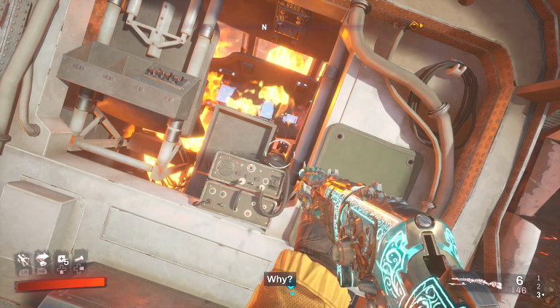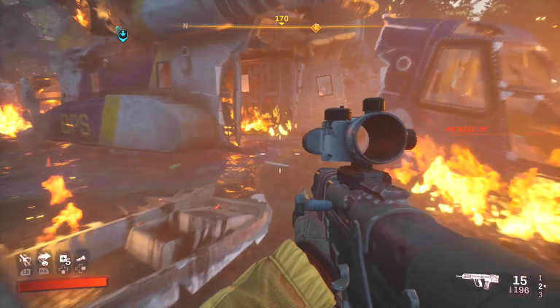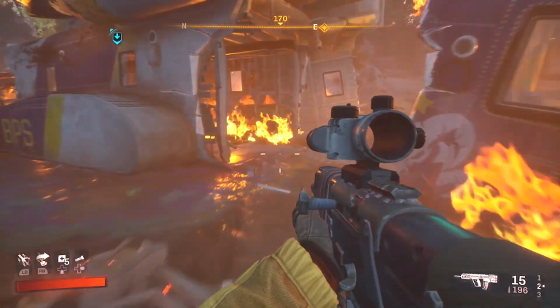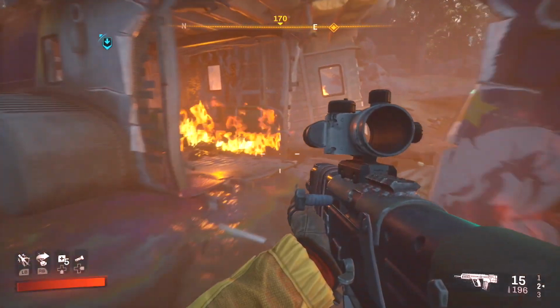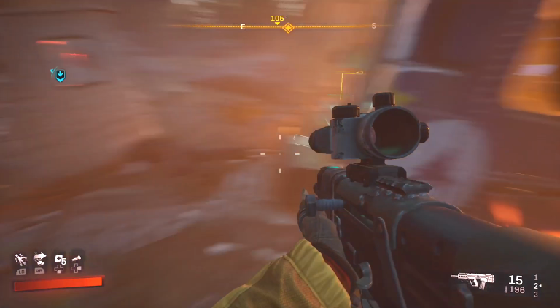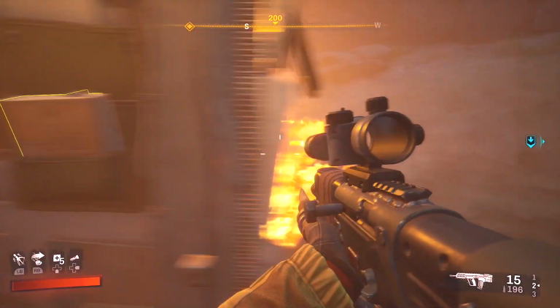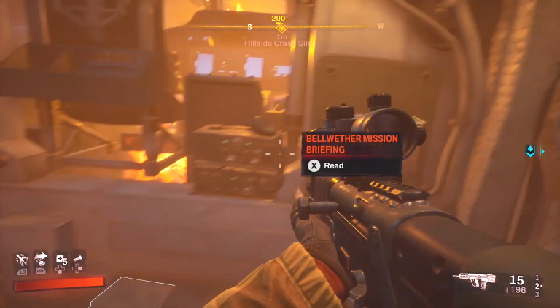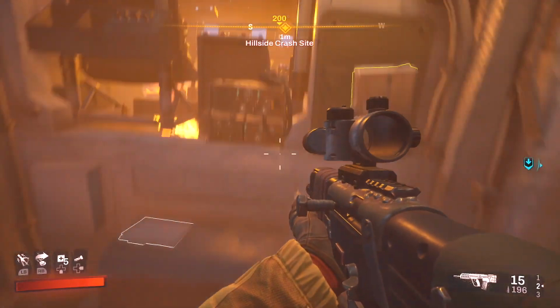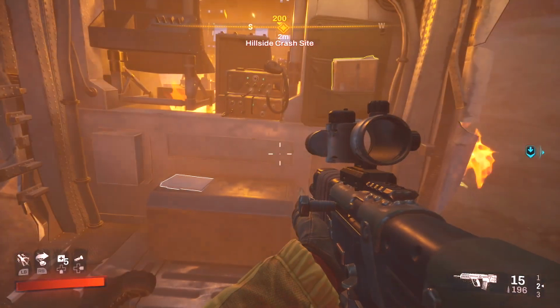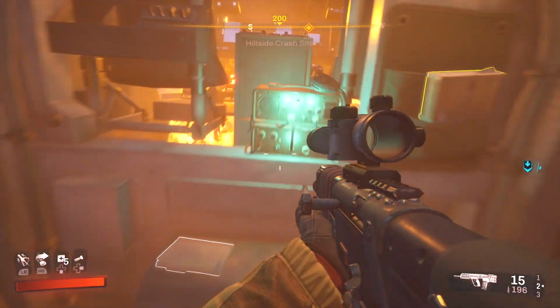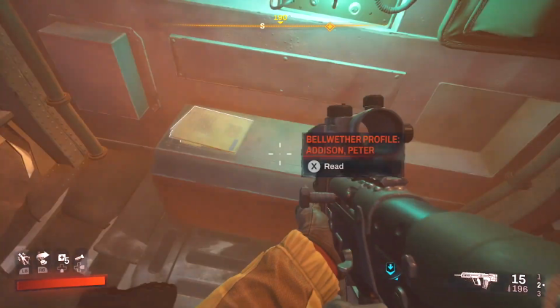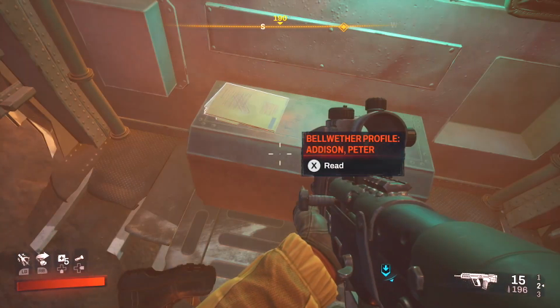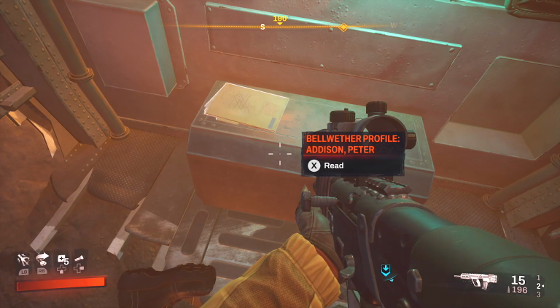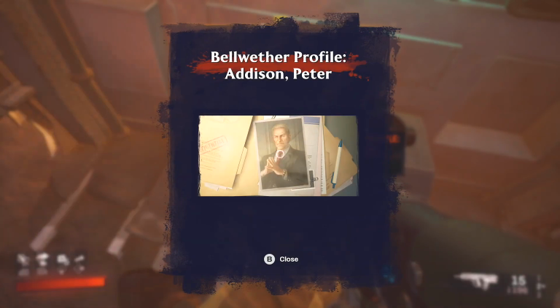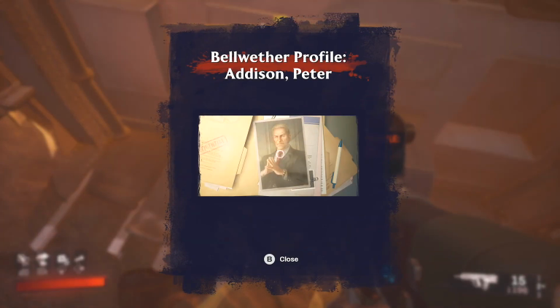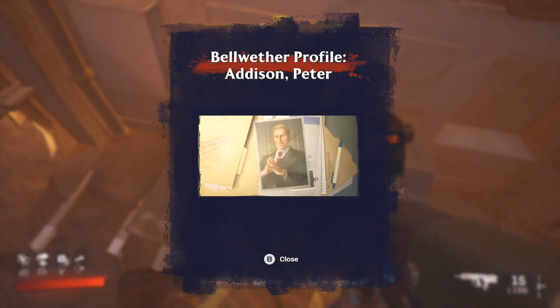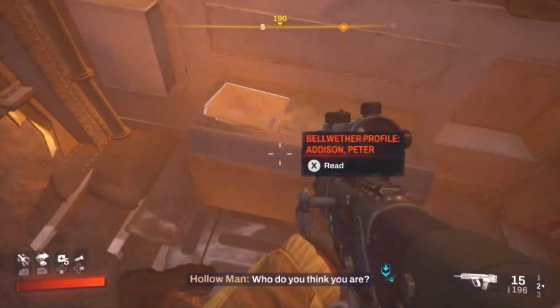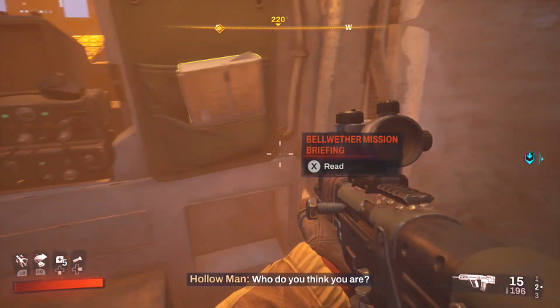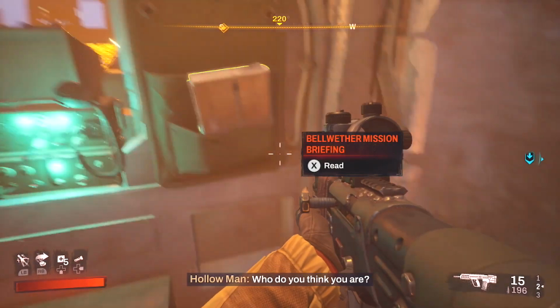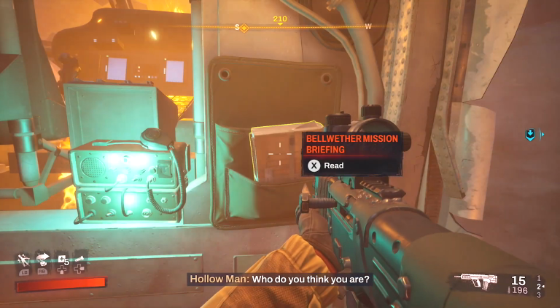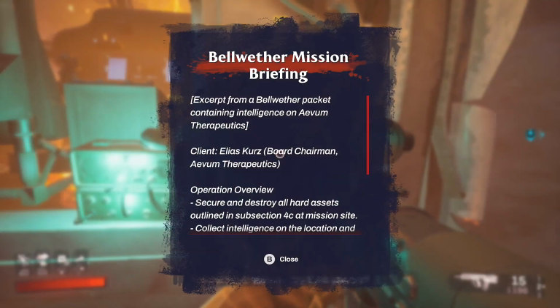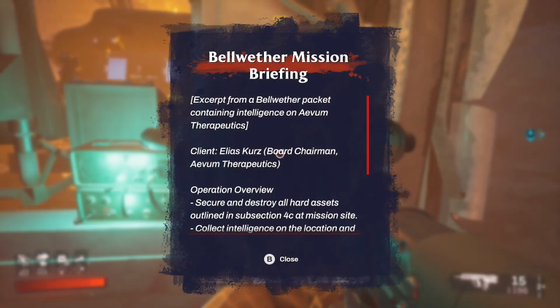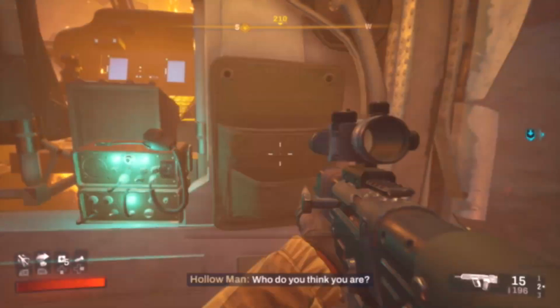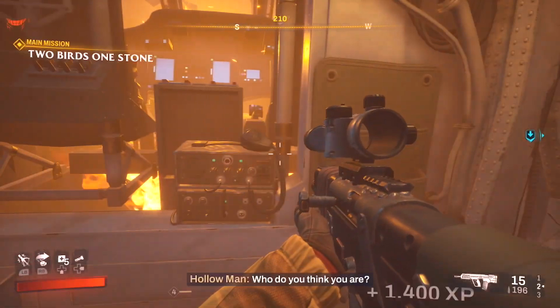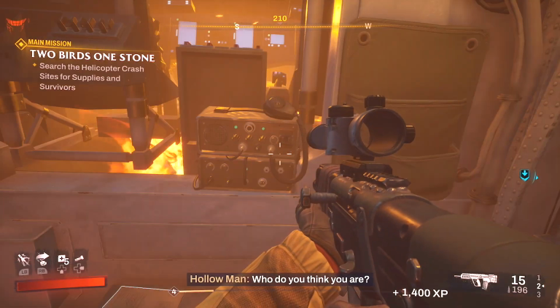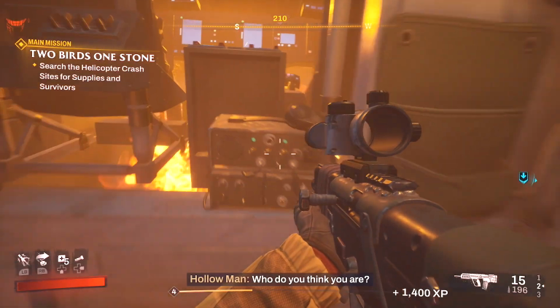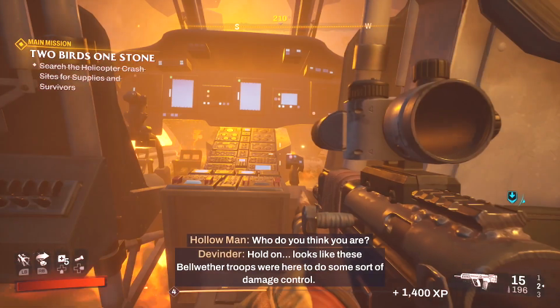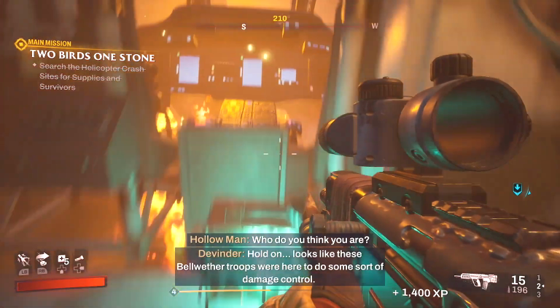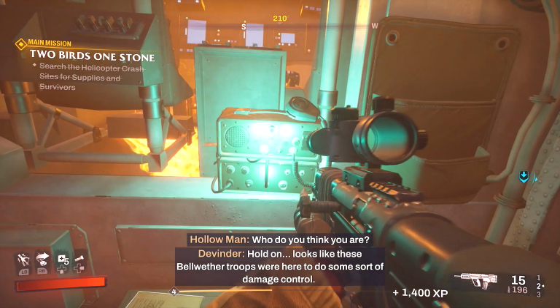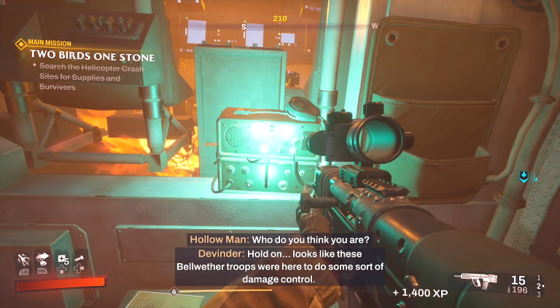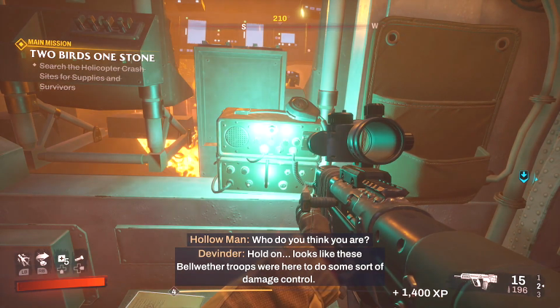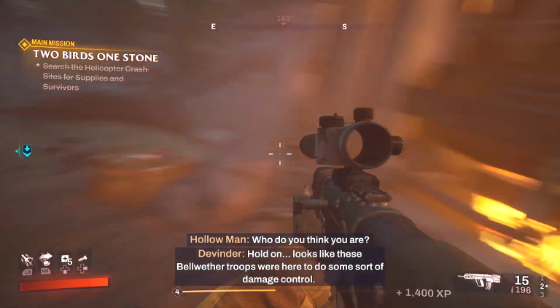So at the next crash we can walk around and we can see it's right here at the back, right behind this Bellwether portfolio box and Mission Breezing. And there we go, it's right there.